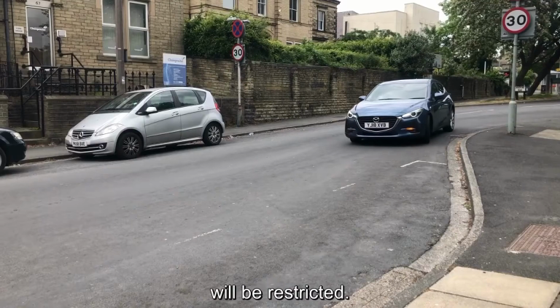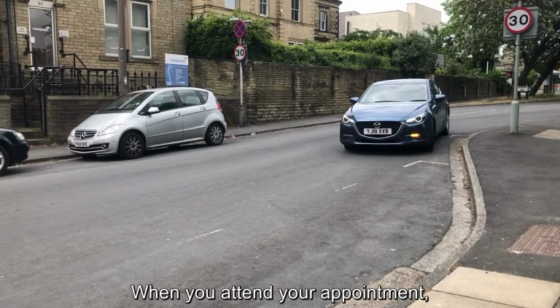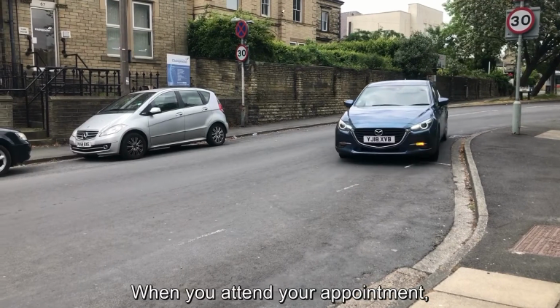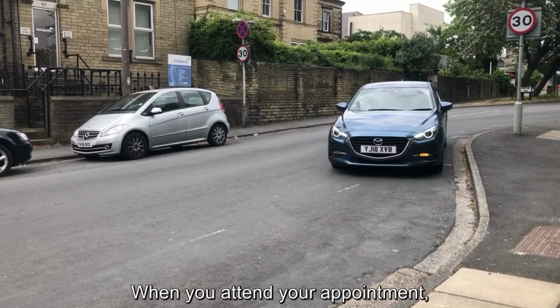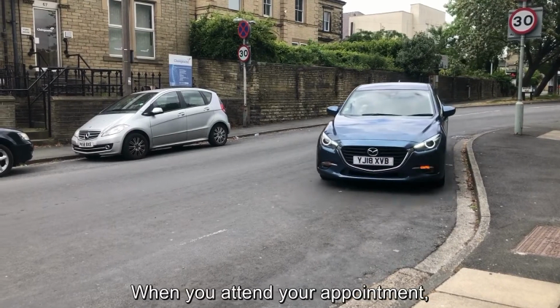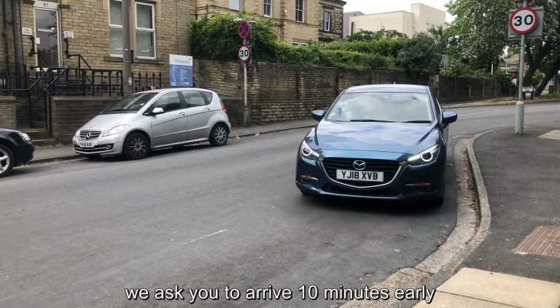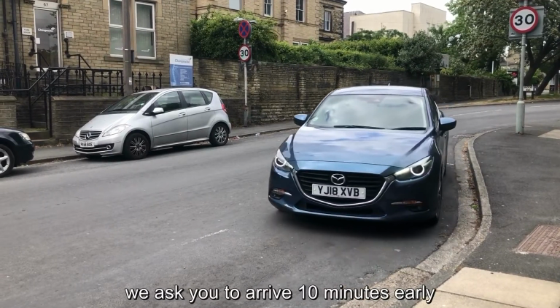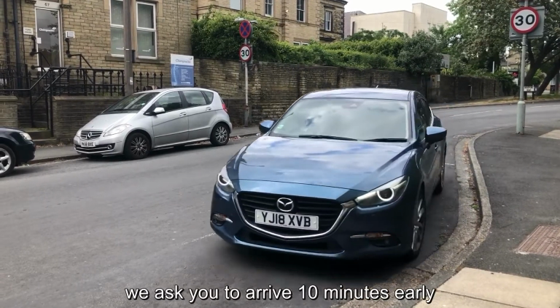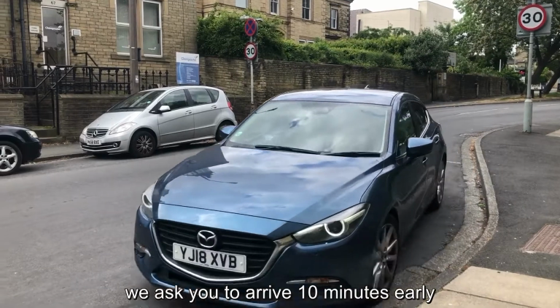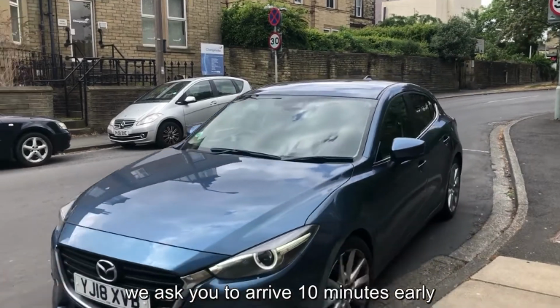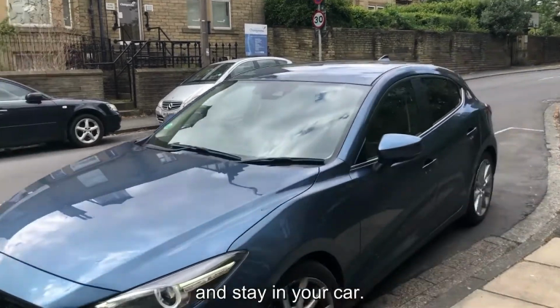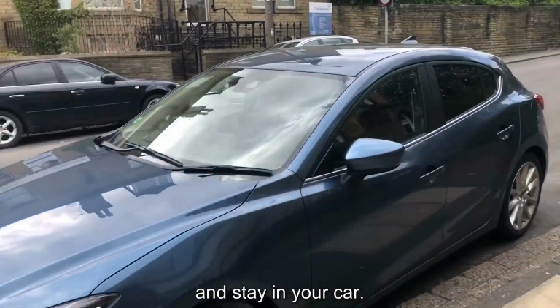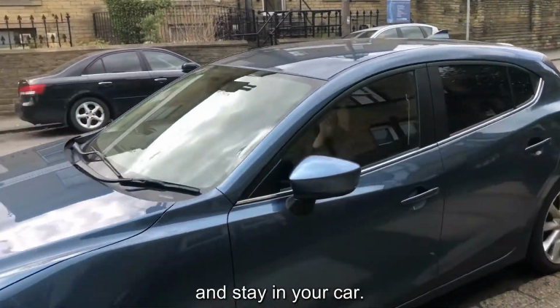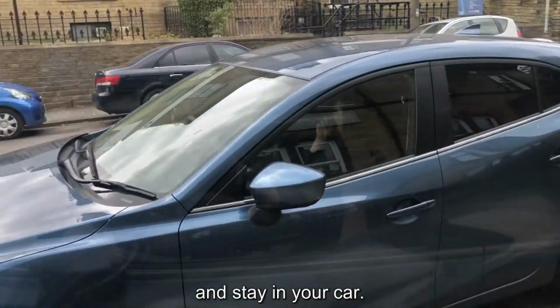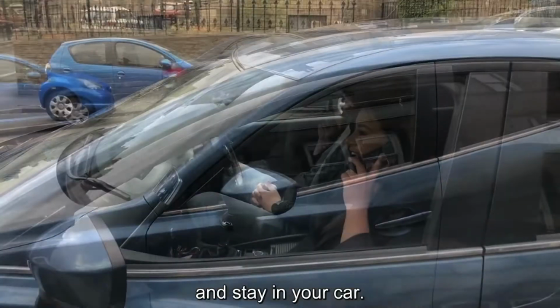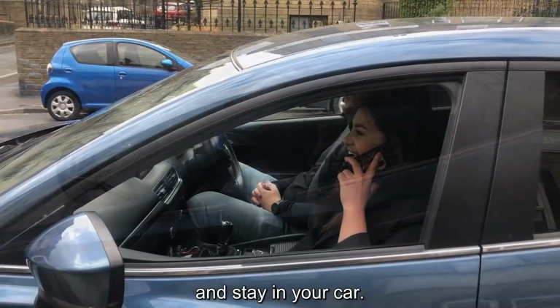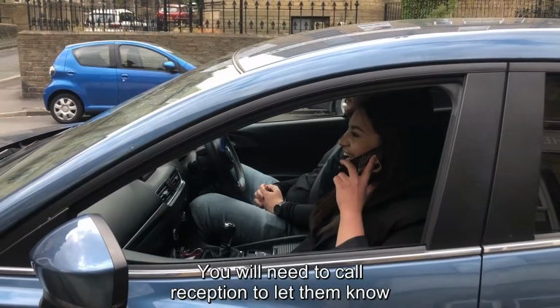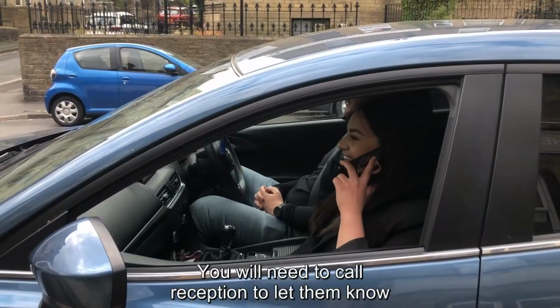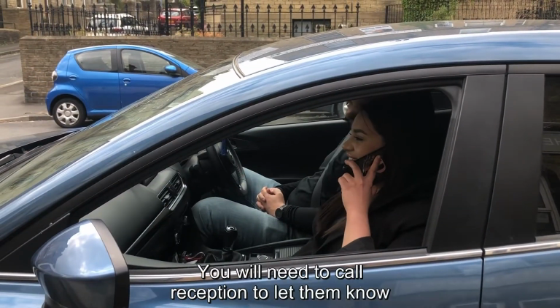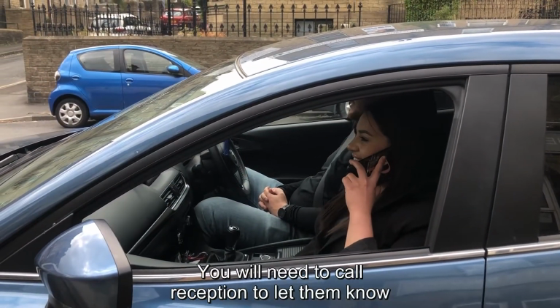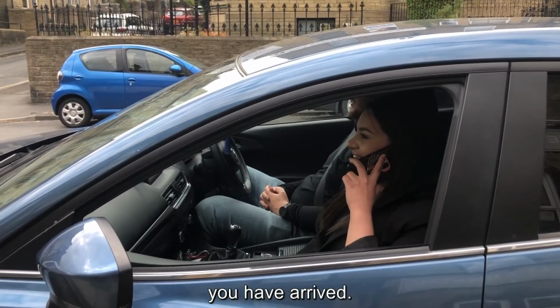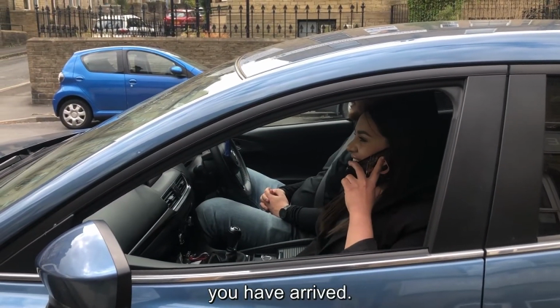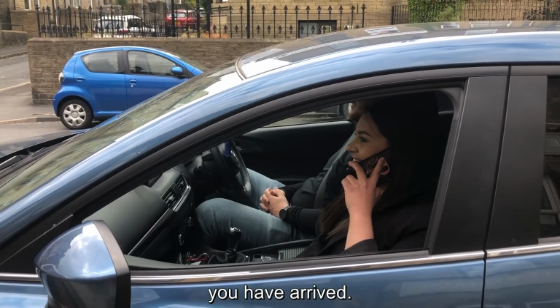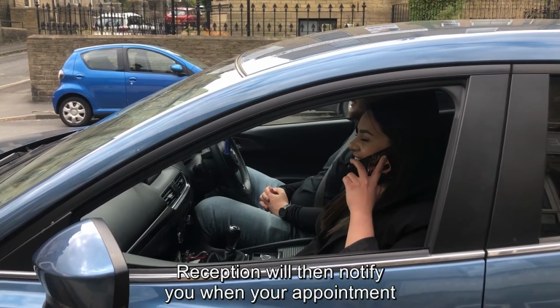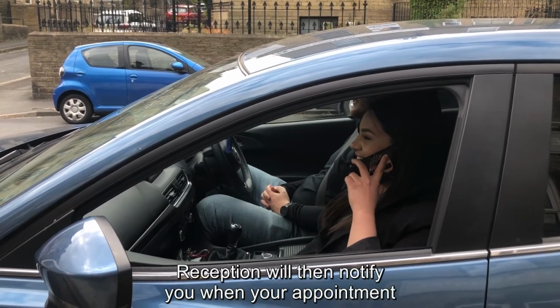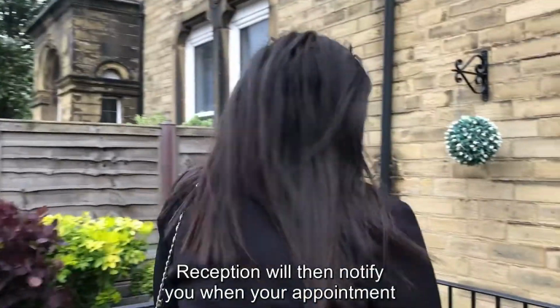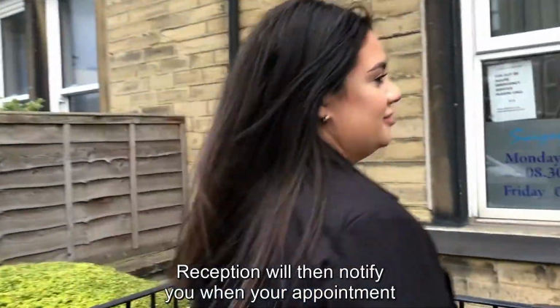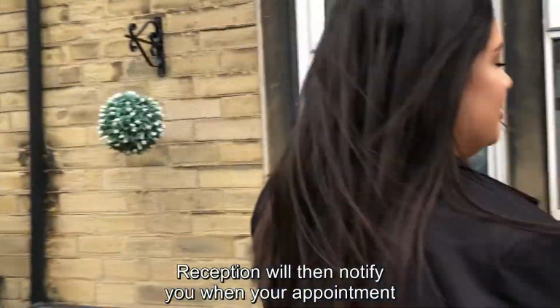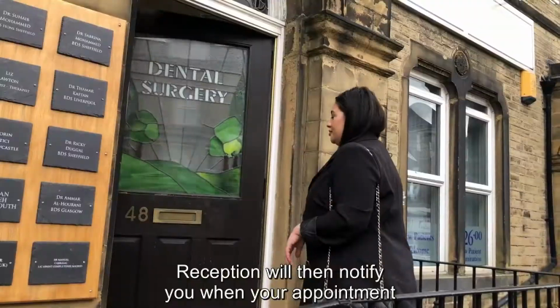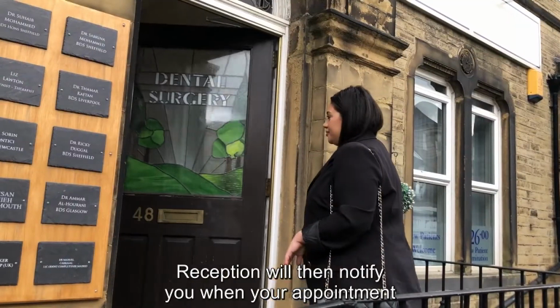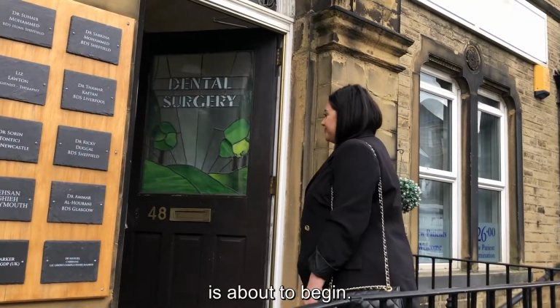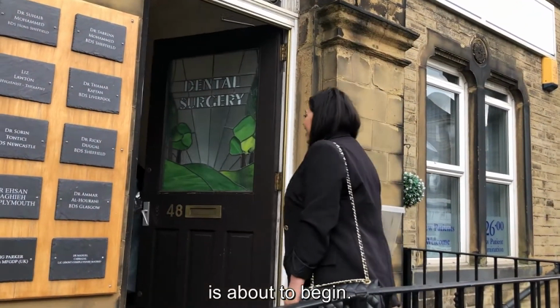When you attend your appointment, we ask you to arrive 10 minutes early and stay in your car. You will need to call reception to let them know you have arrived. Reception will then notify you when your appointment is about to begin.